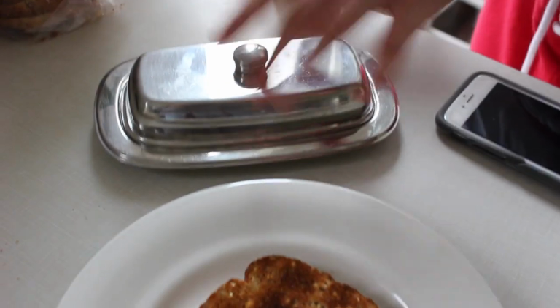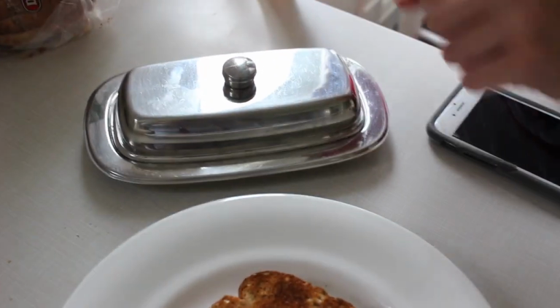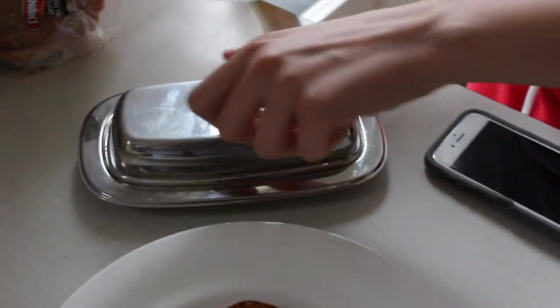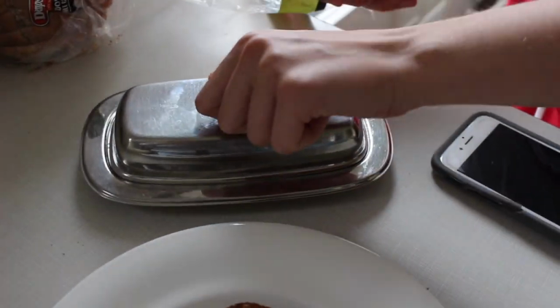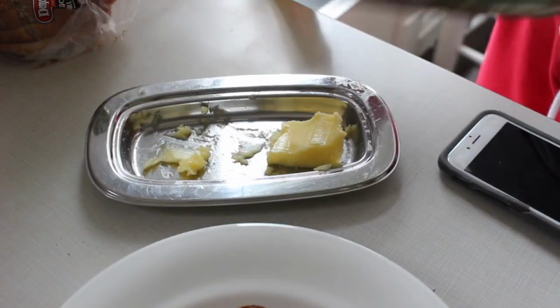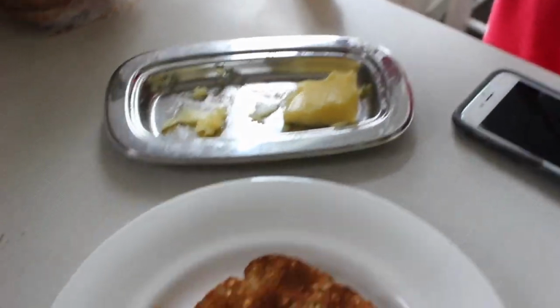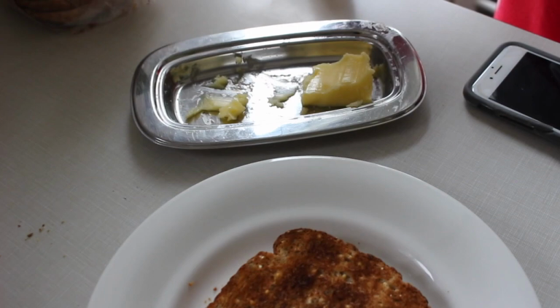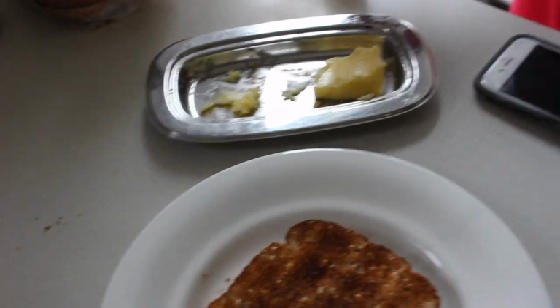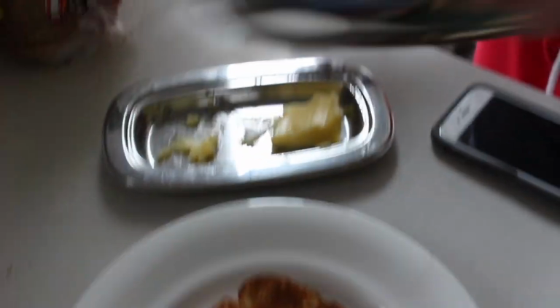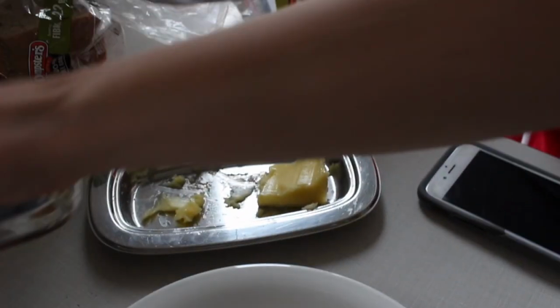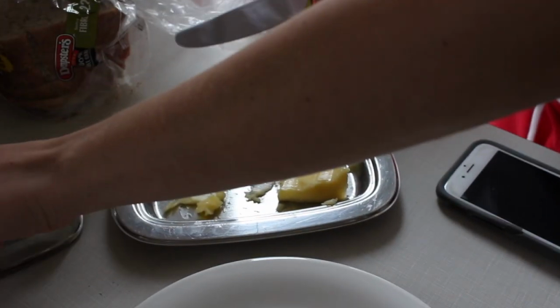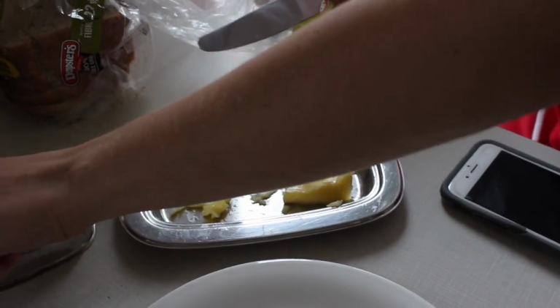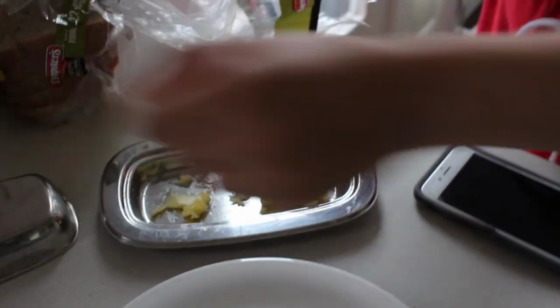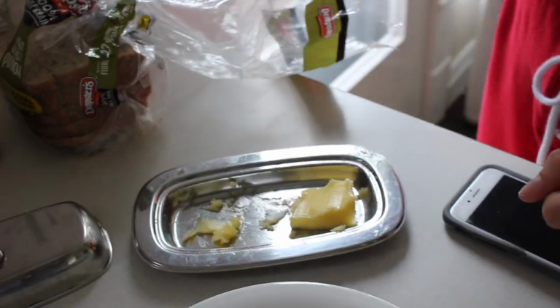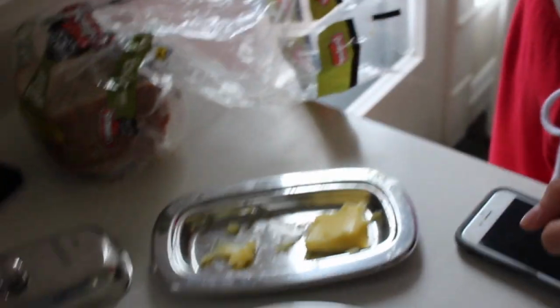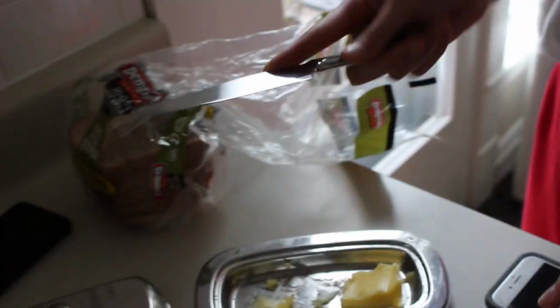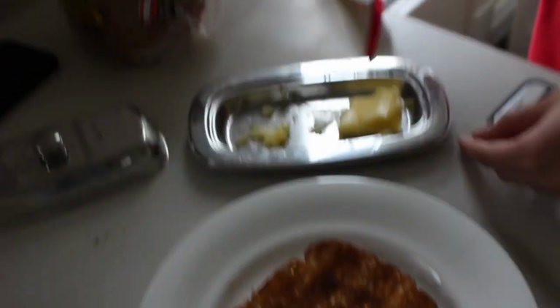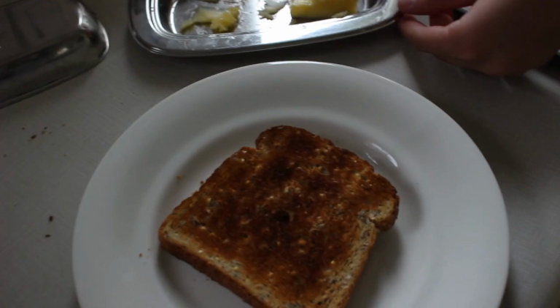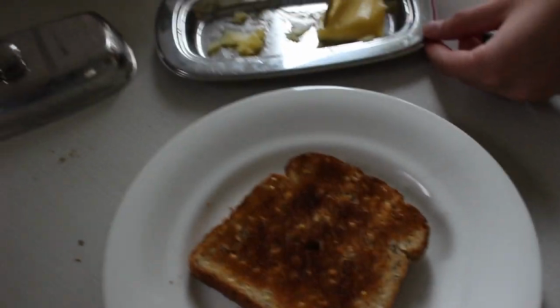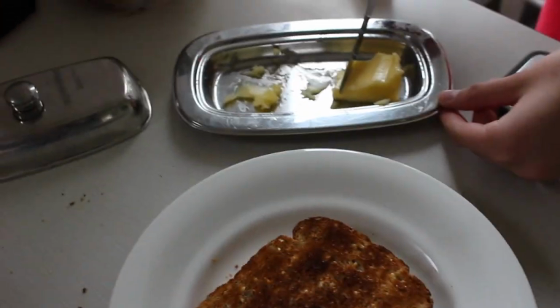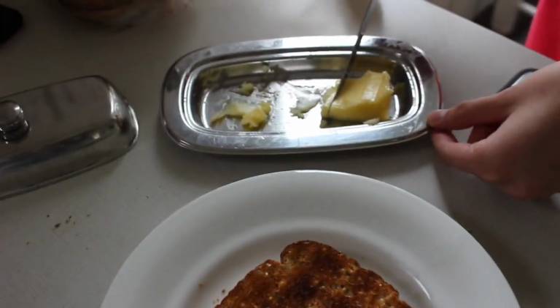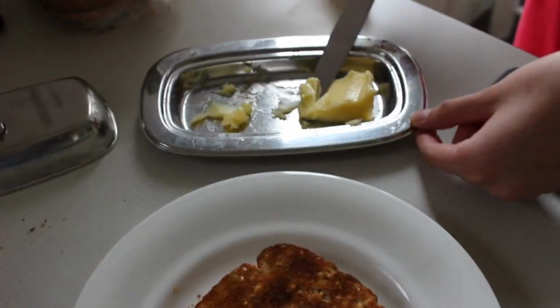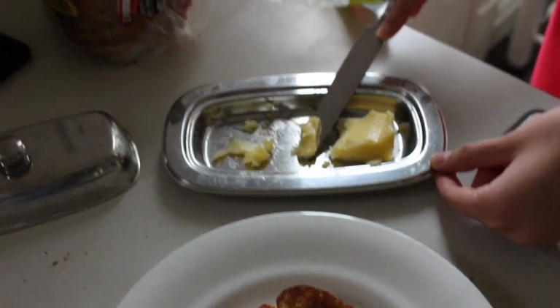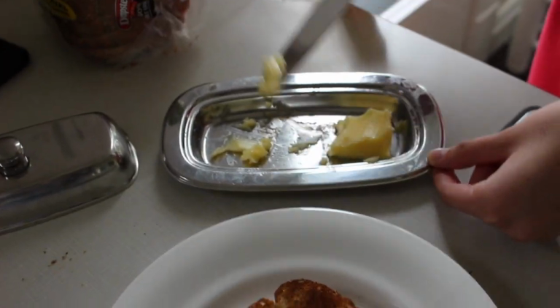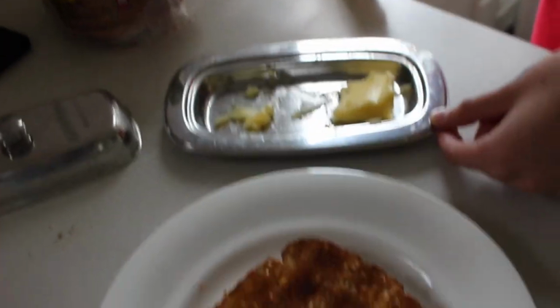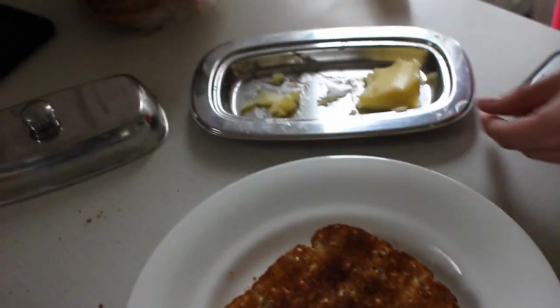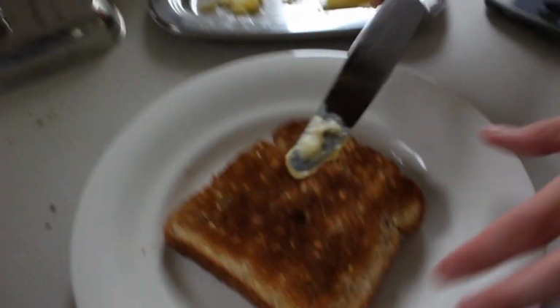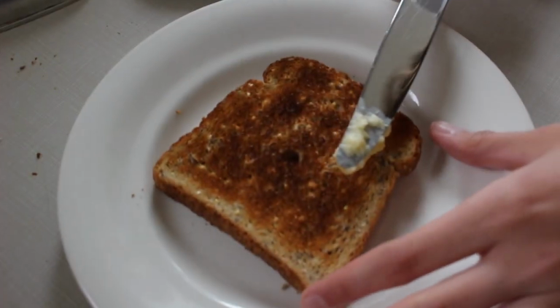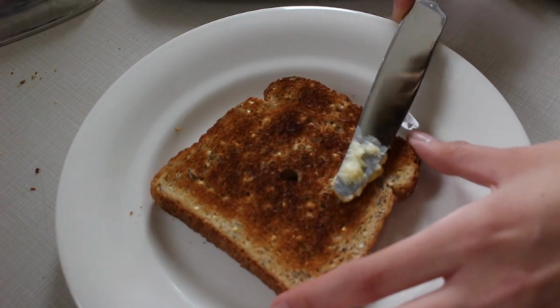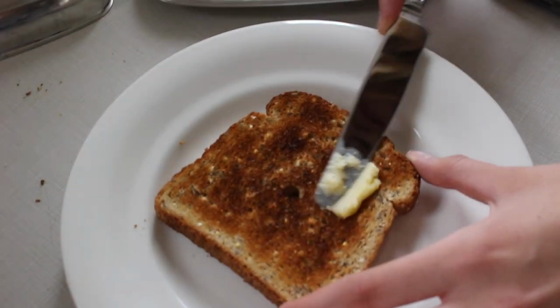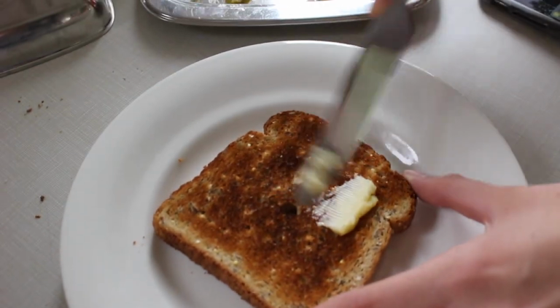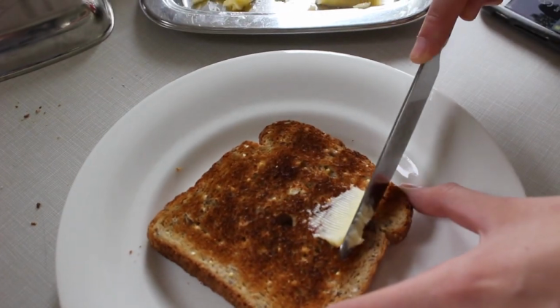Now it's time to use that butter. Open up the butter, and with your knife — we're using a metal knife this time because the bread is toasted — you cut off a piece and begin to smother it all over your bread.